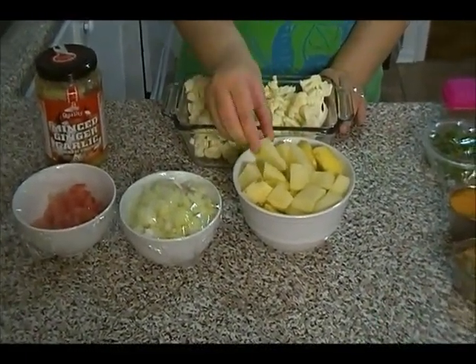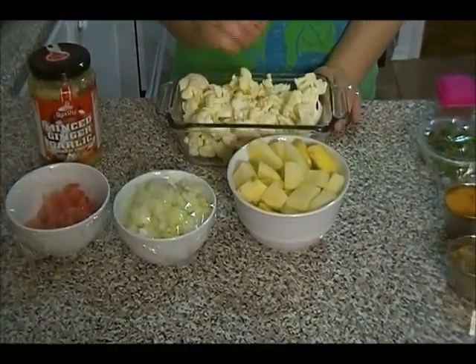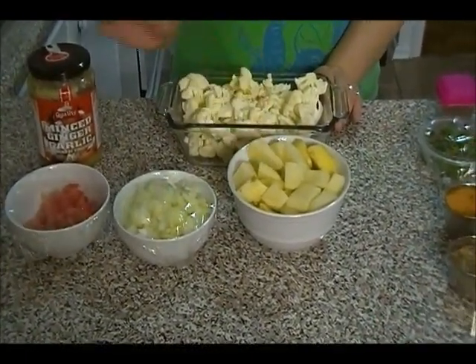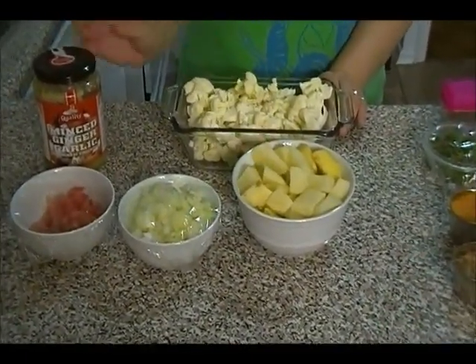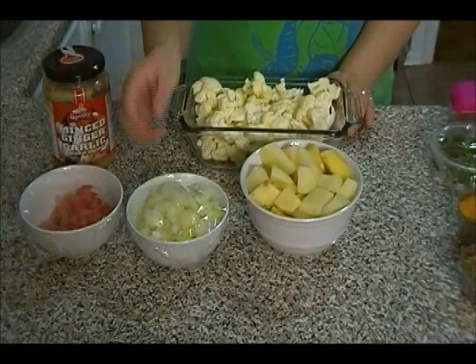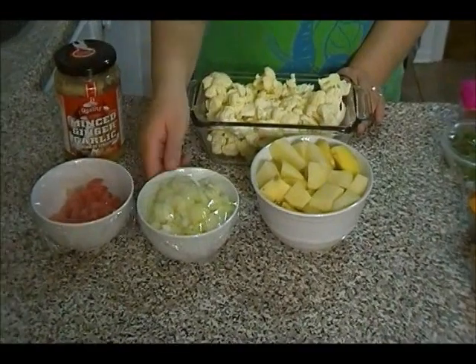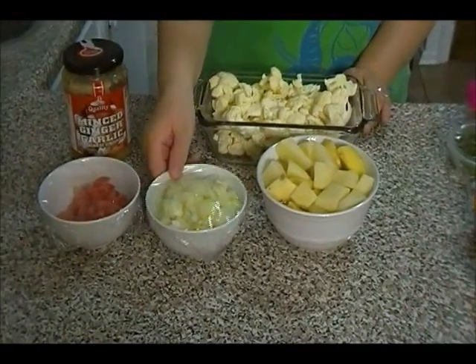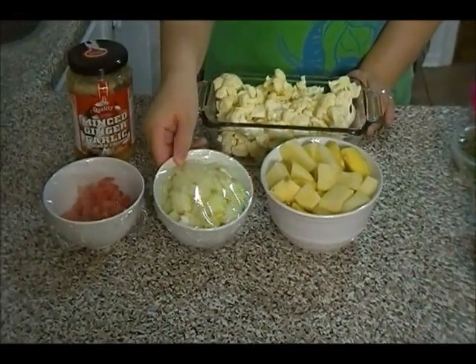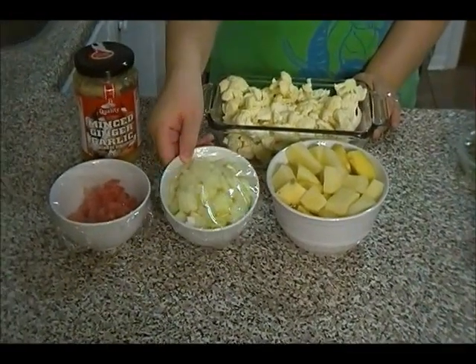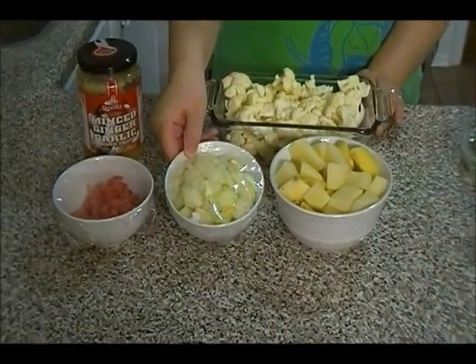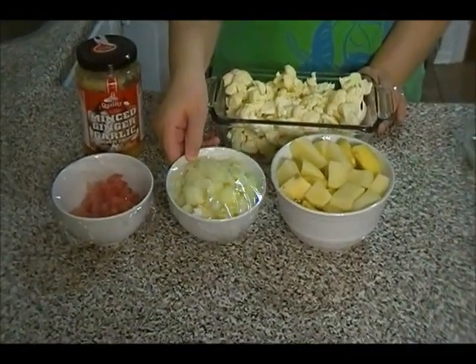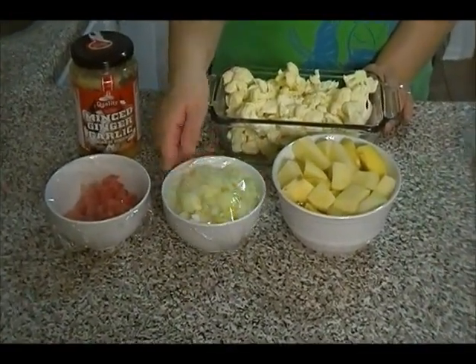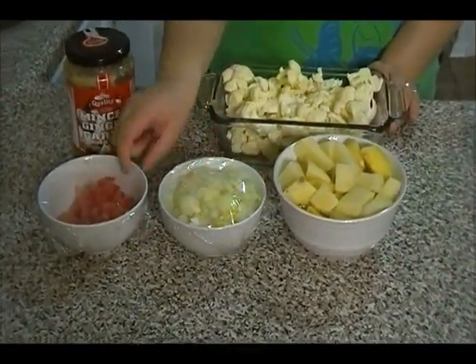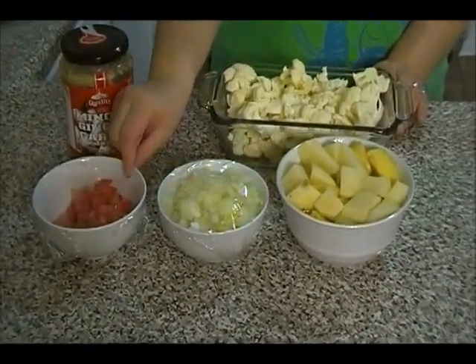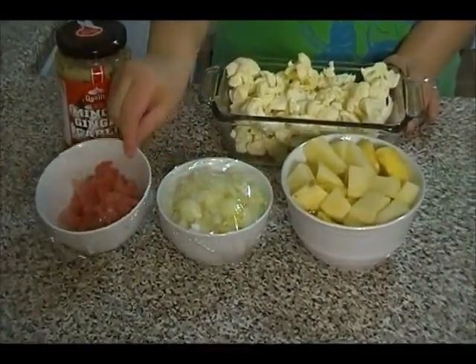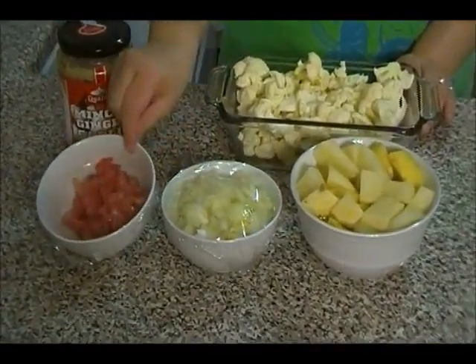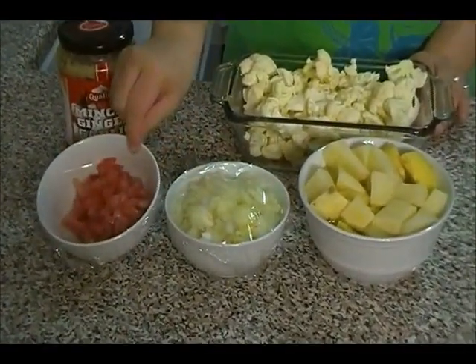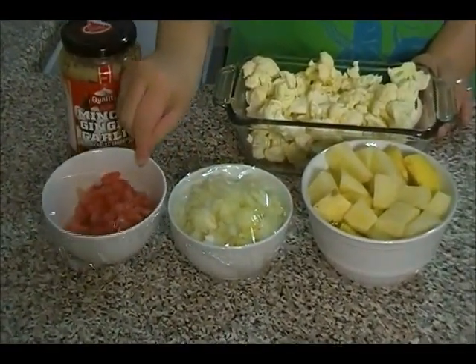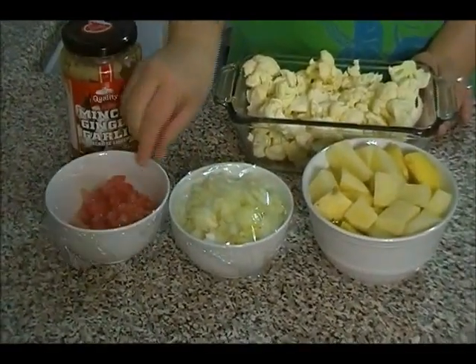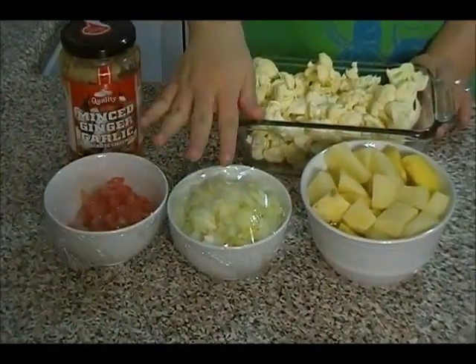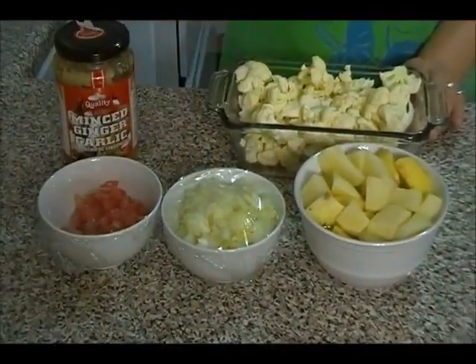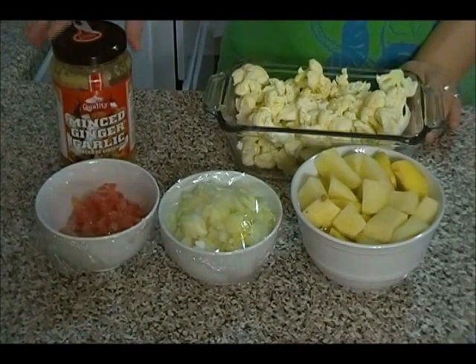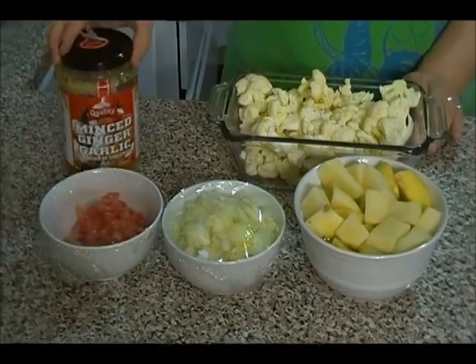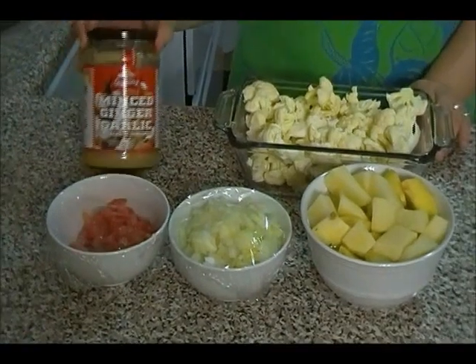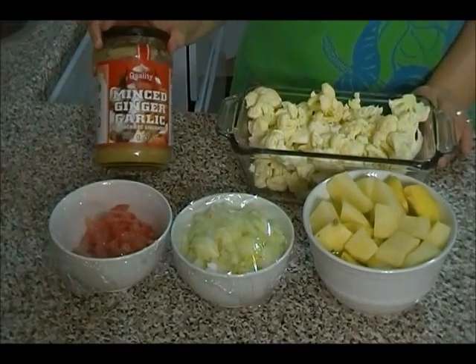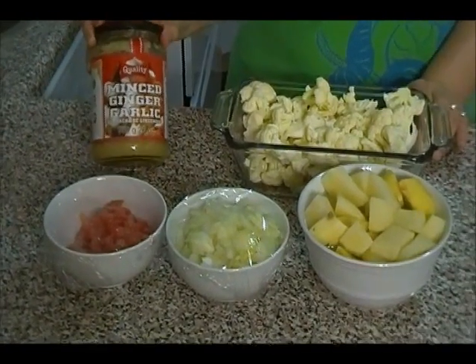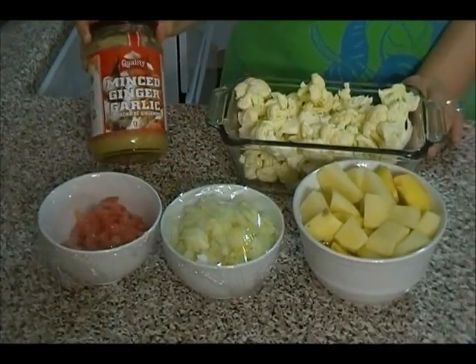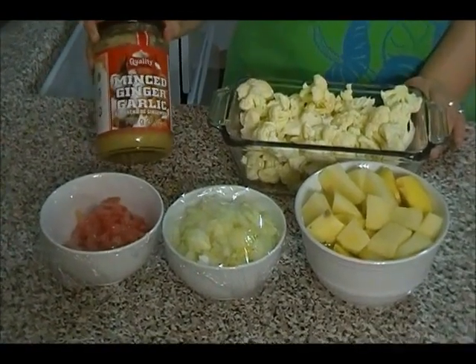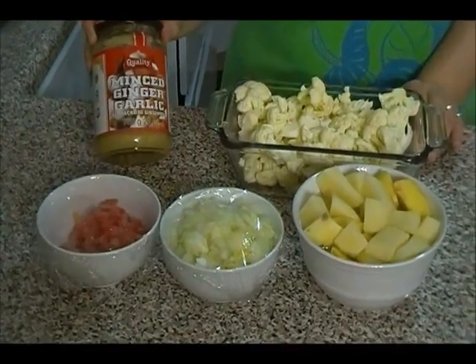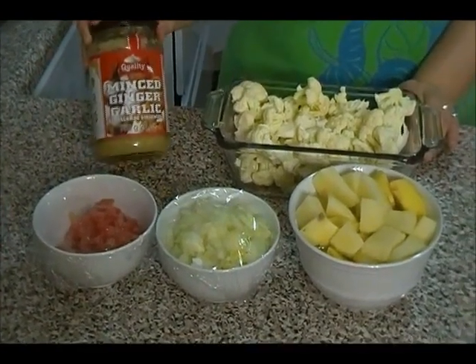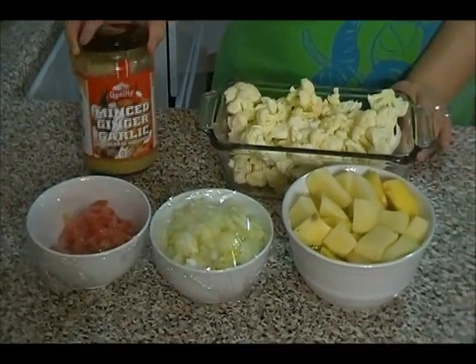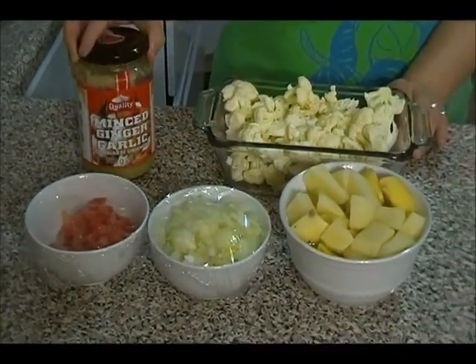You also need some onions and tomato. They're also chopped, and you need ginger-garlic paste.